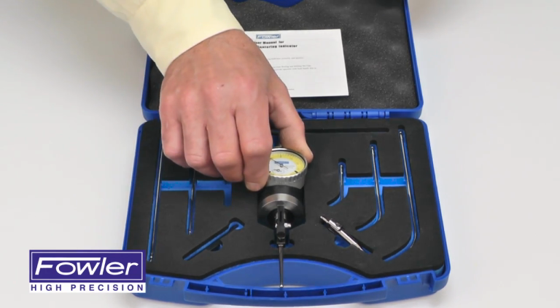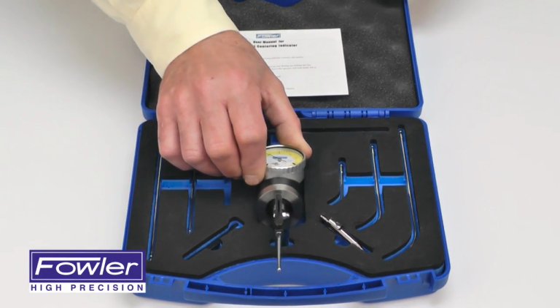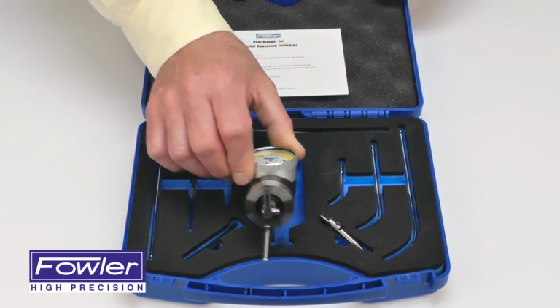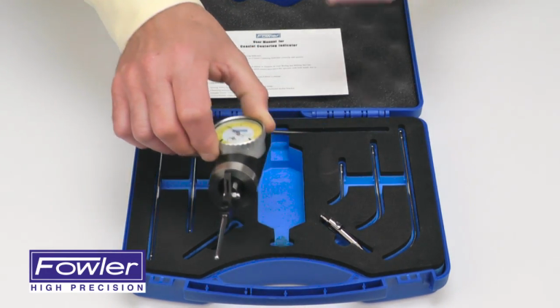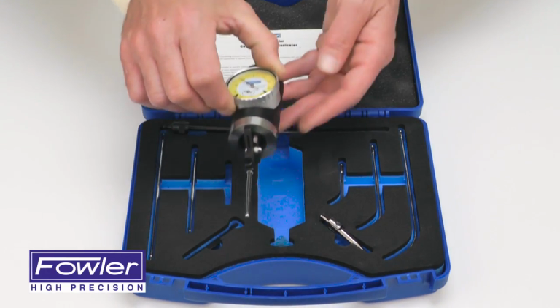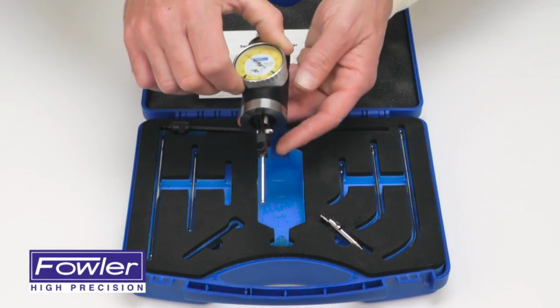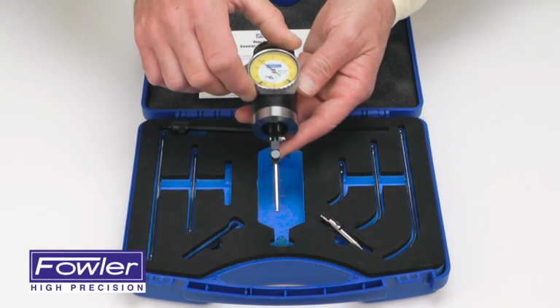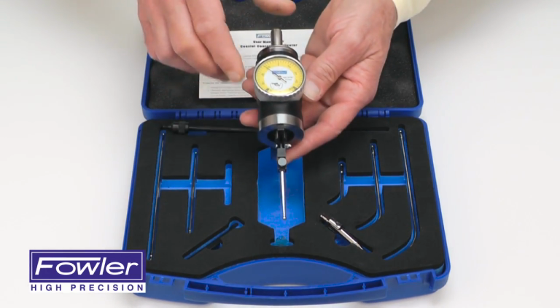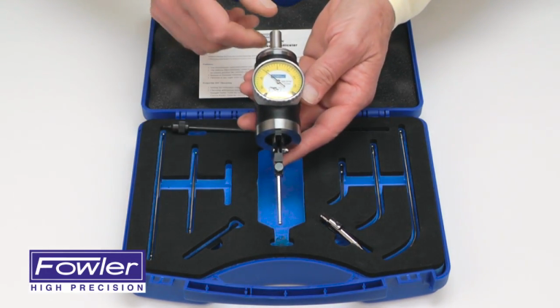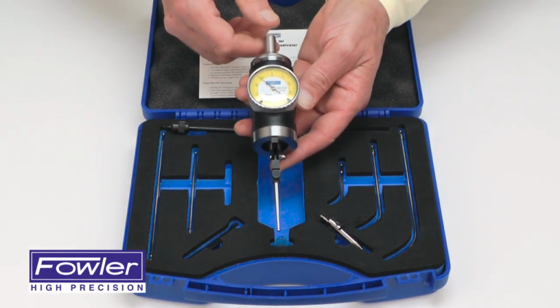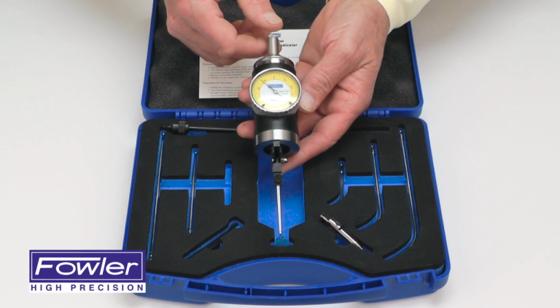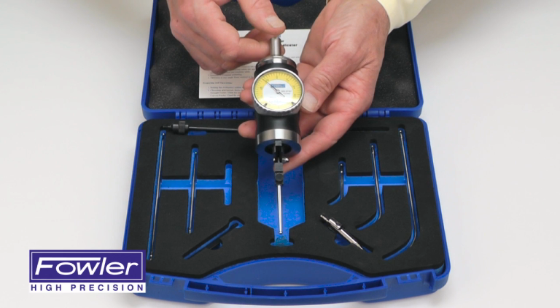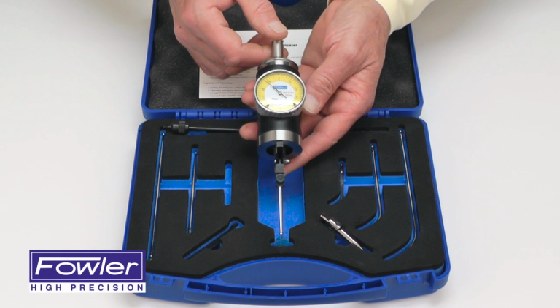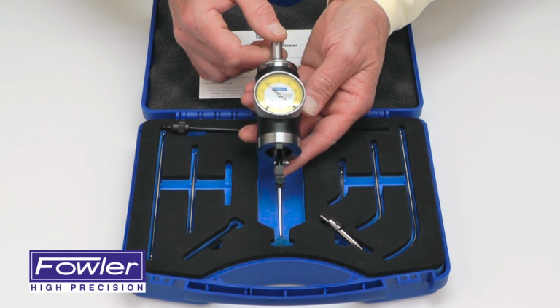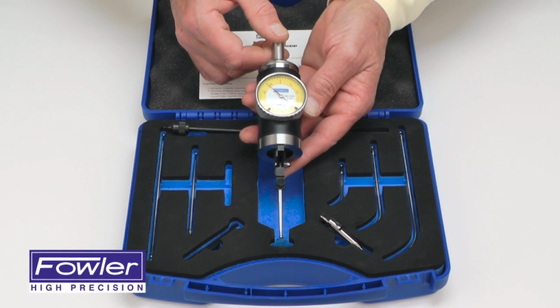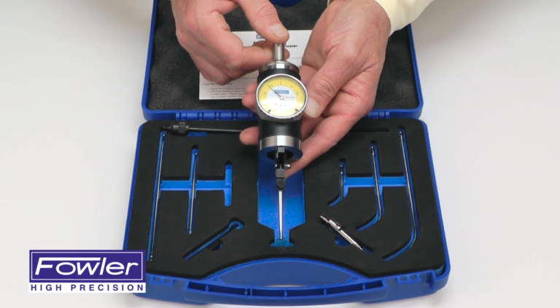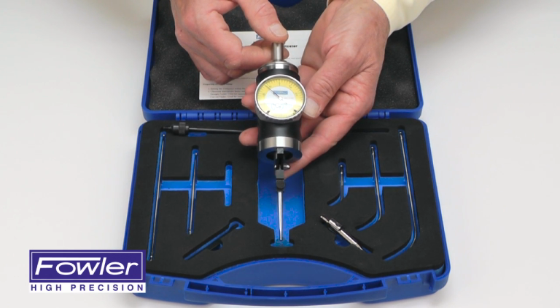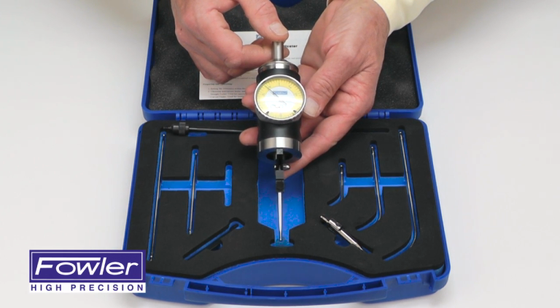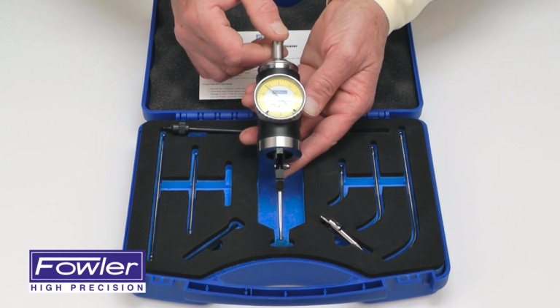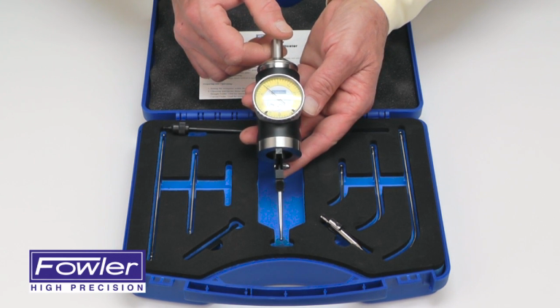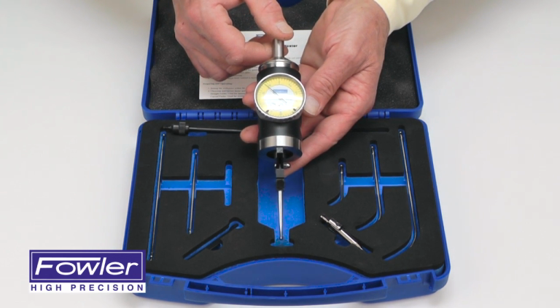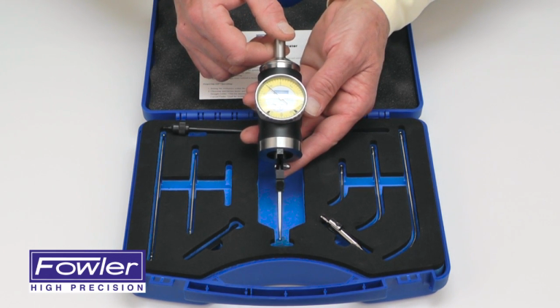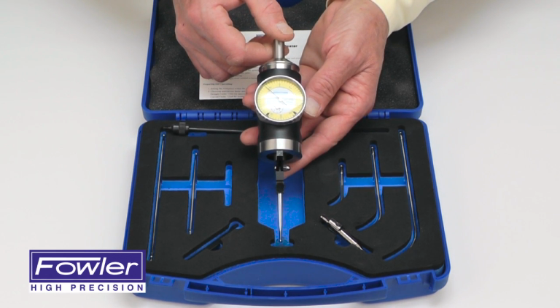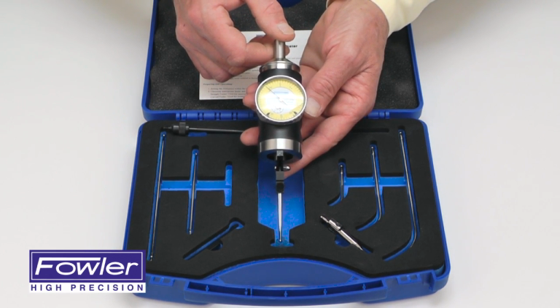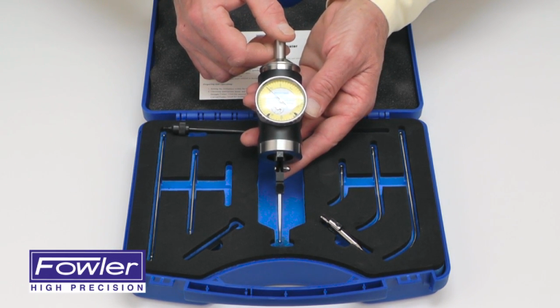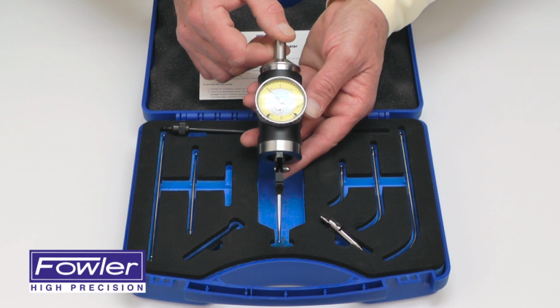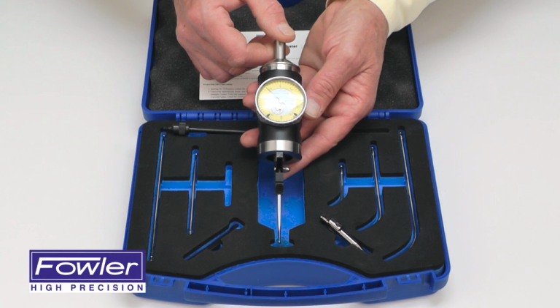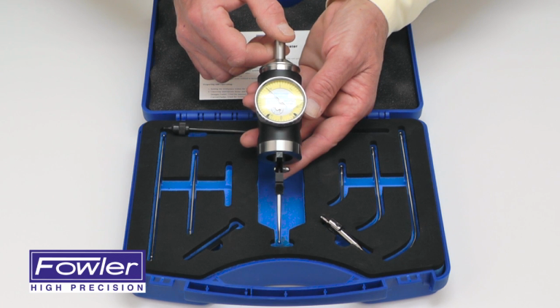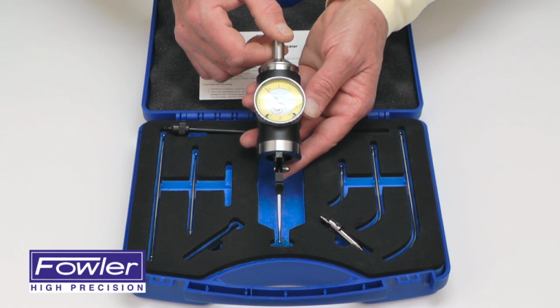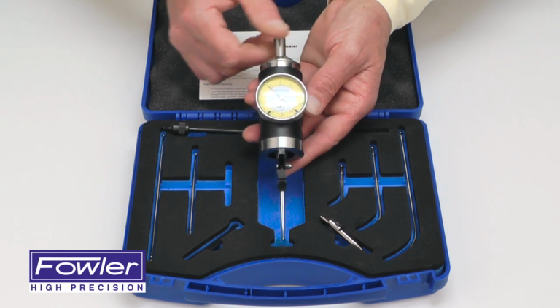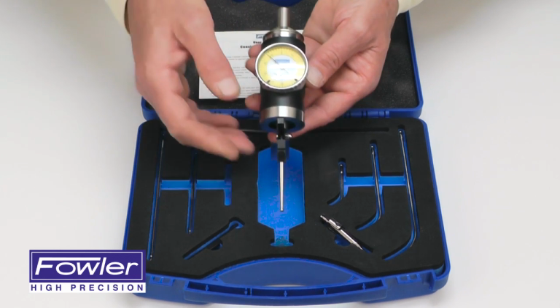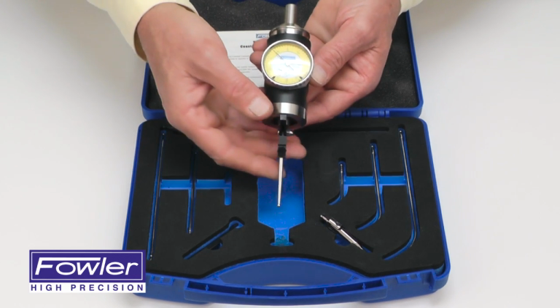Although this is not a measuring tool, it's an excellent device for mounting in milling machines for finding the centers of internal diameters and external diameters.